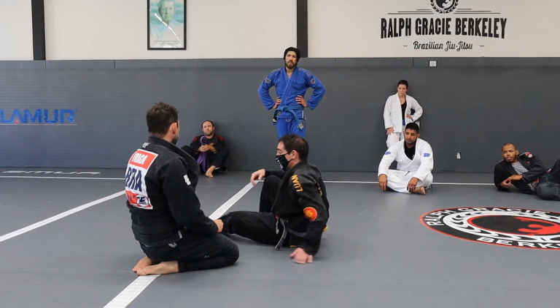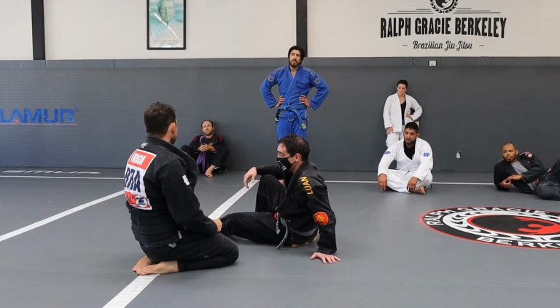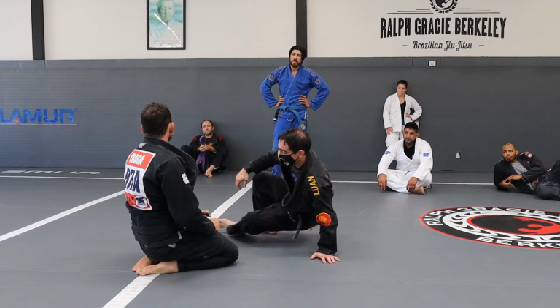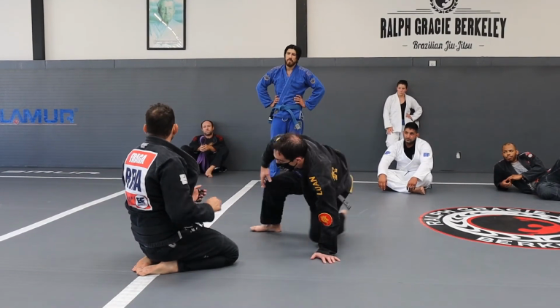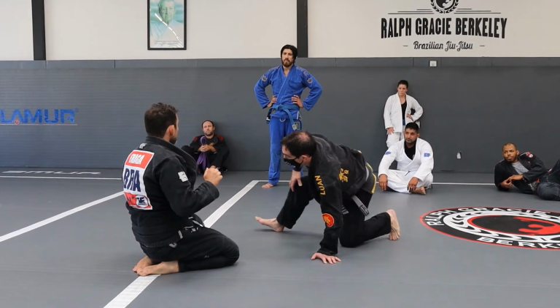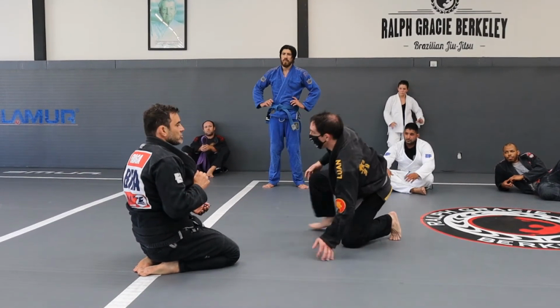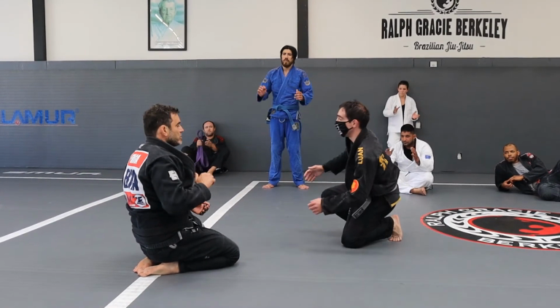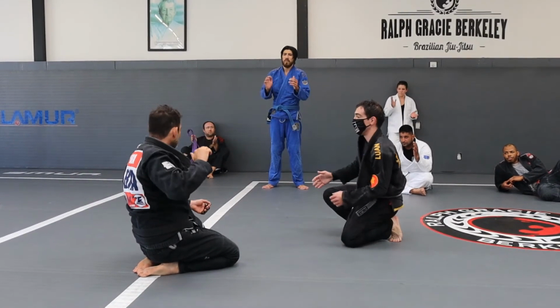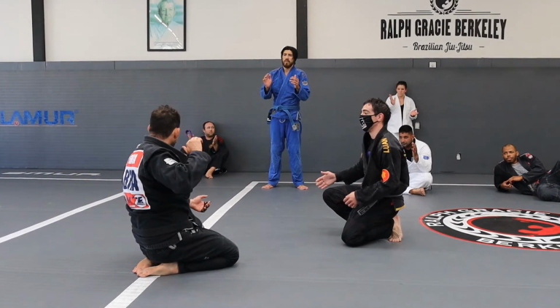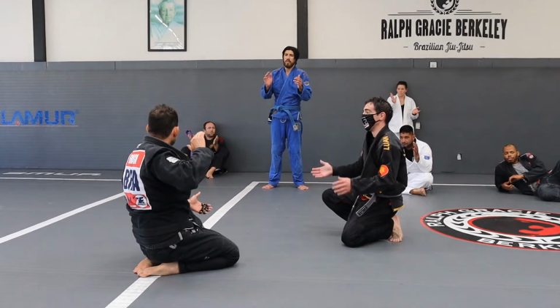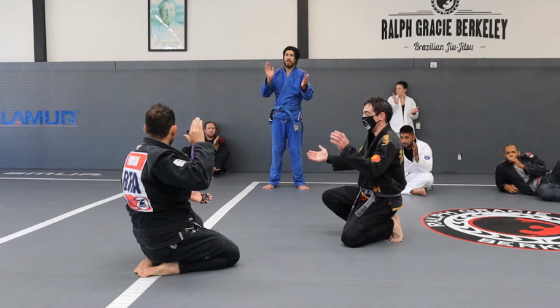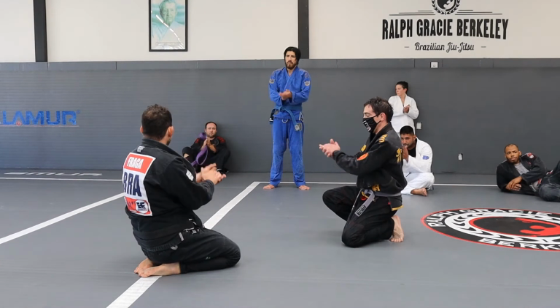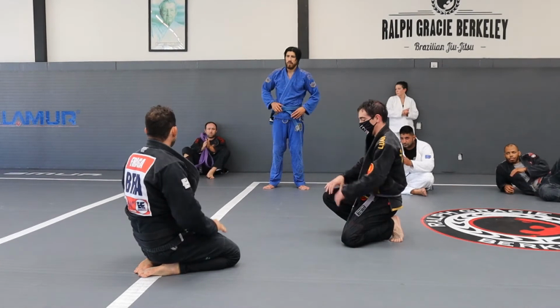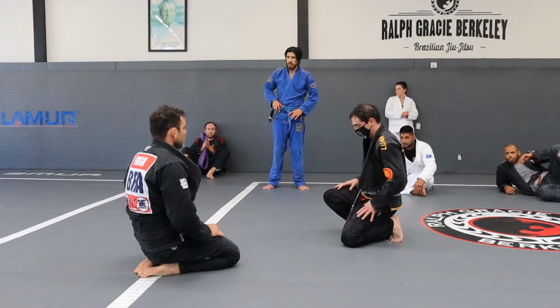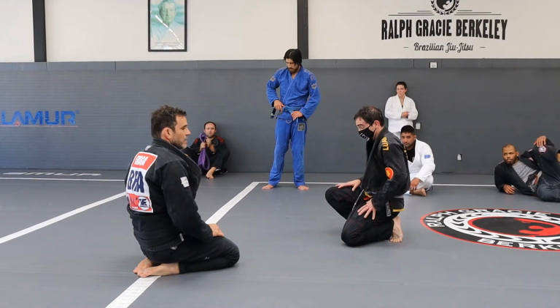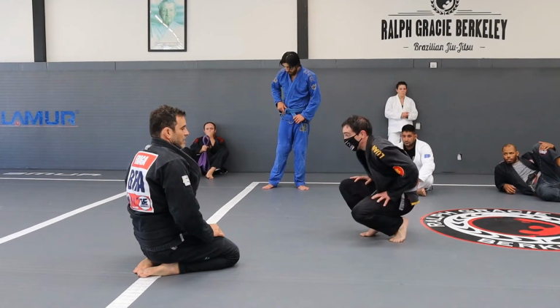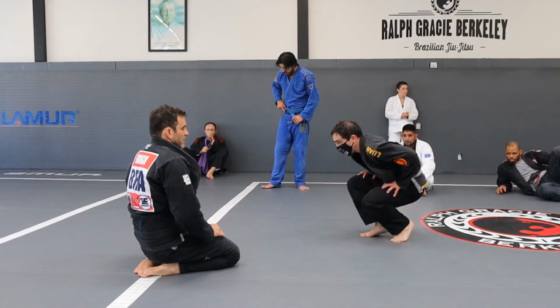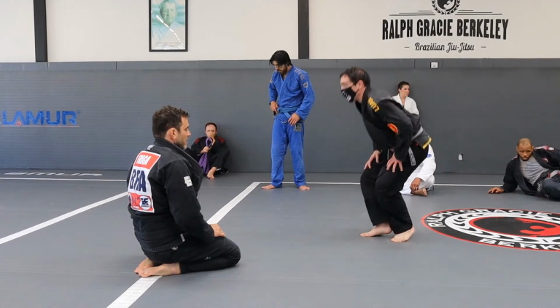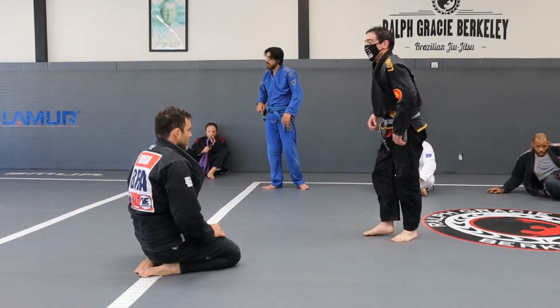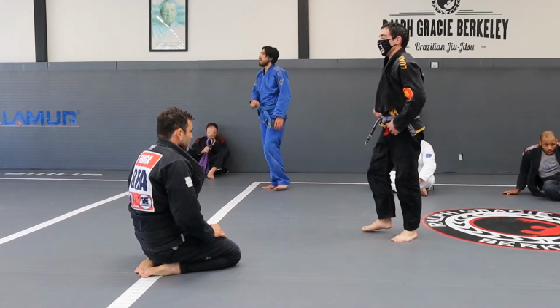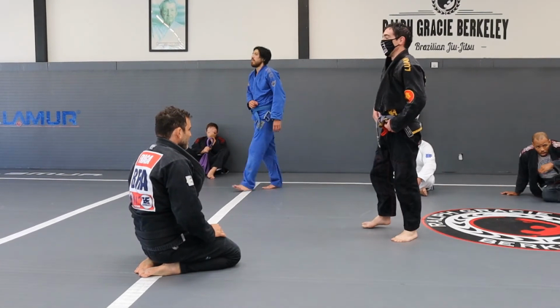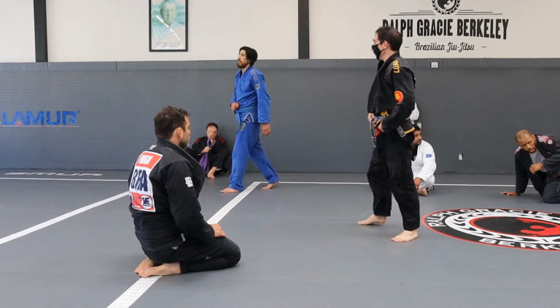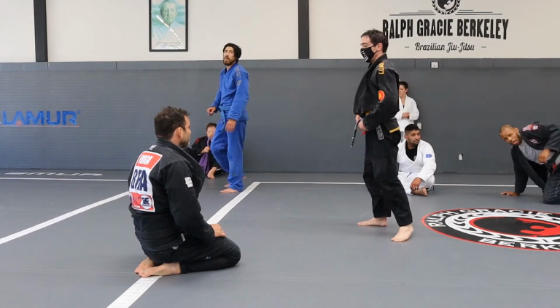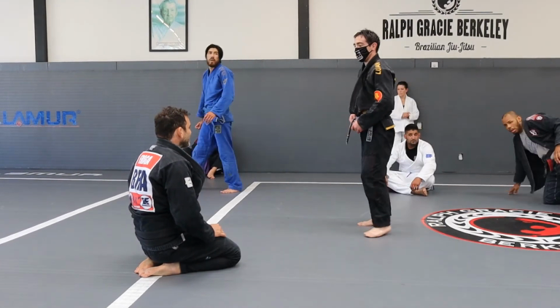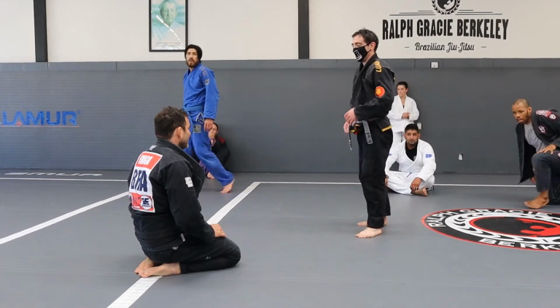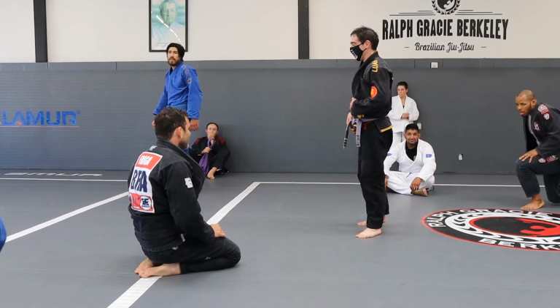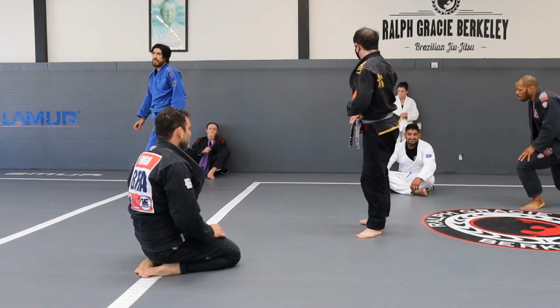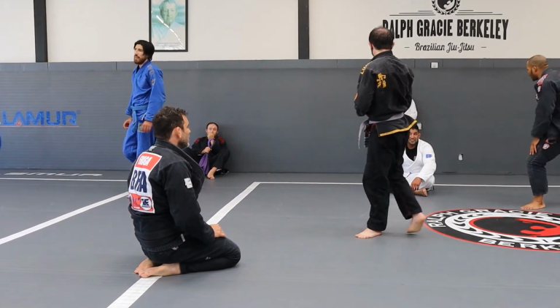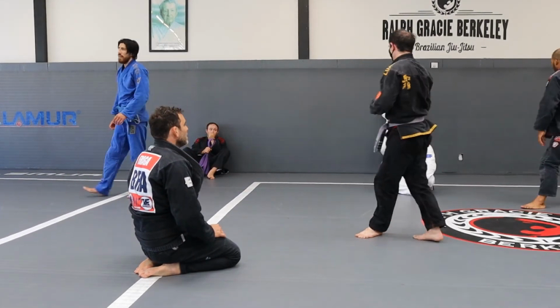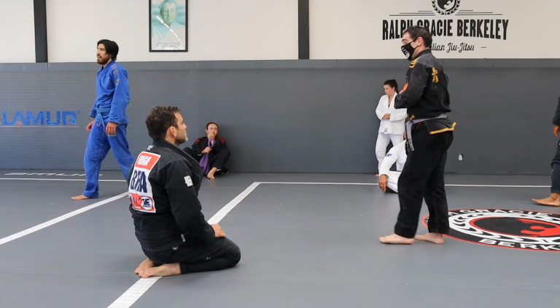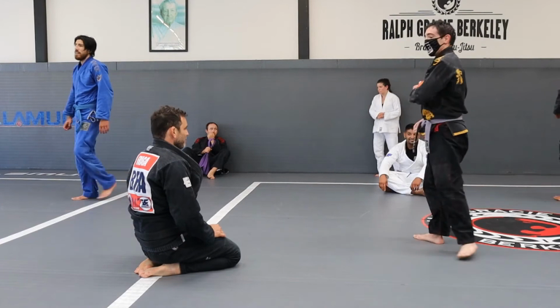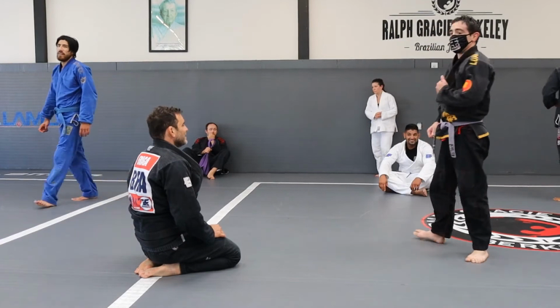So guys, let's try to do that — one, two, three. They call it Safada. Safada.